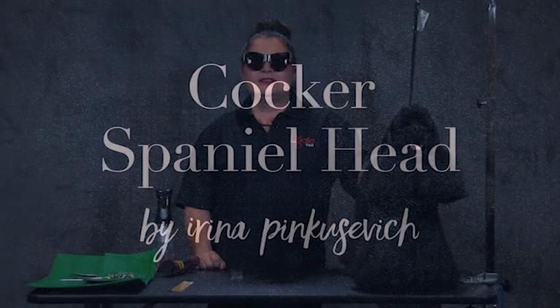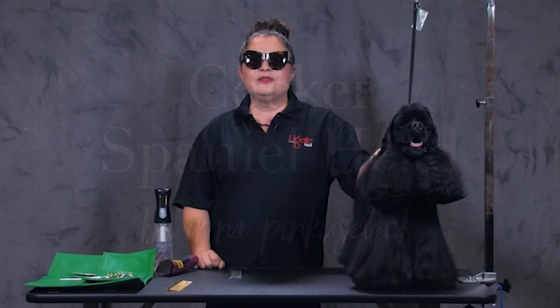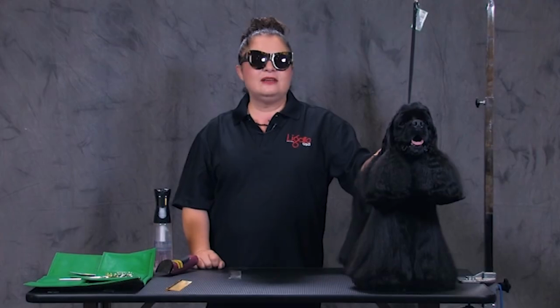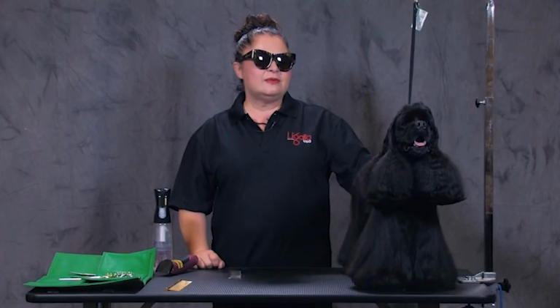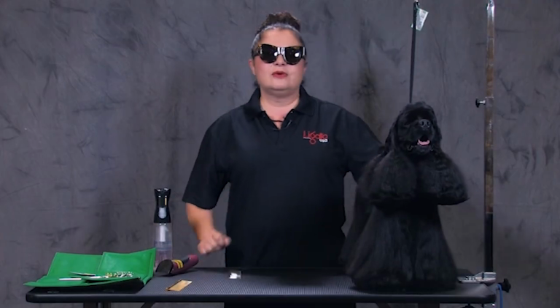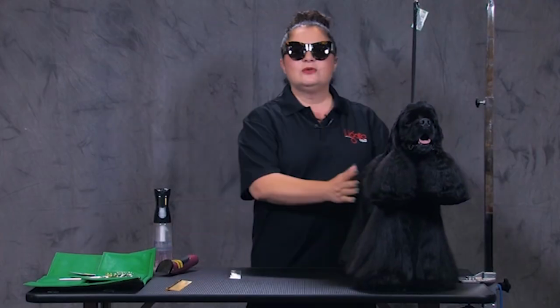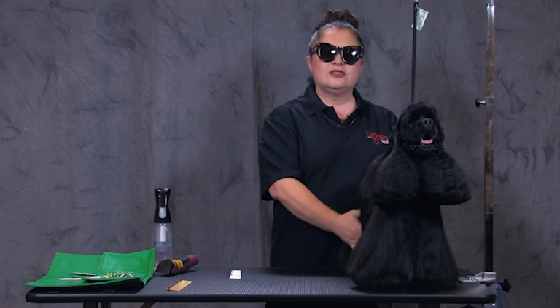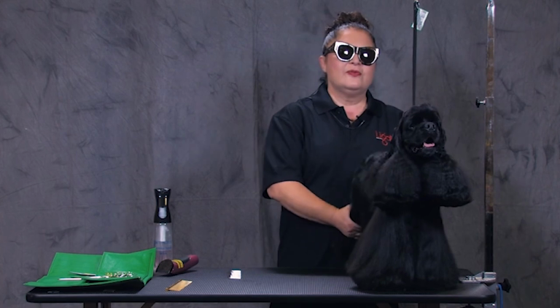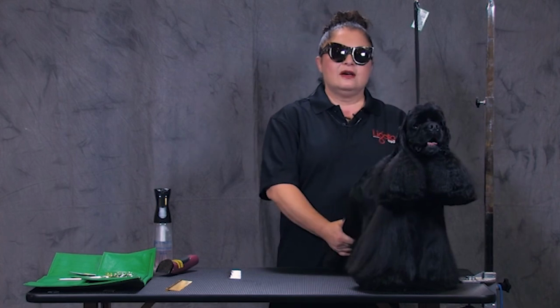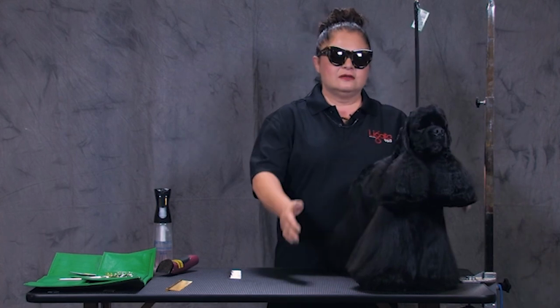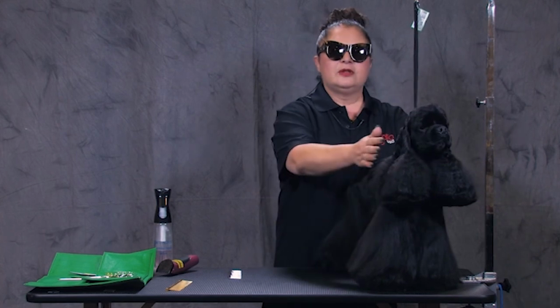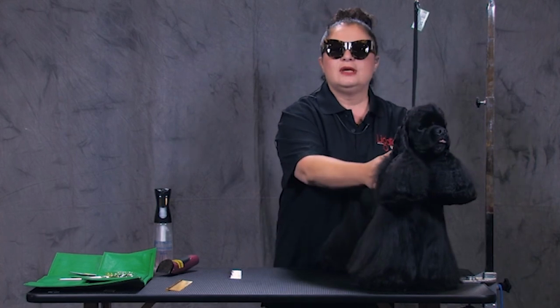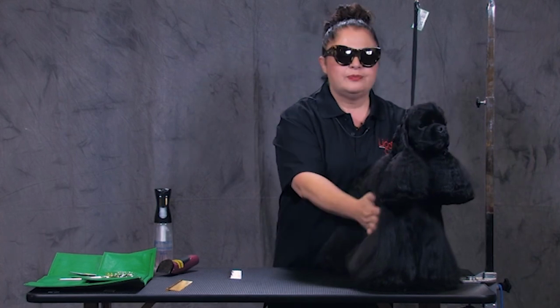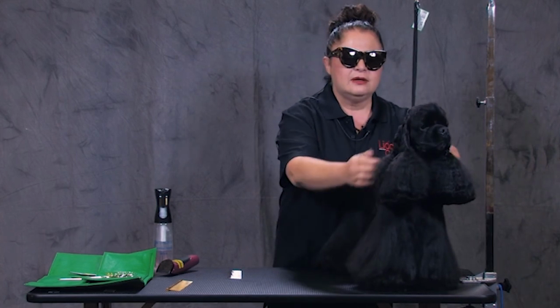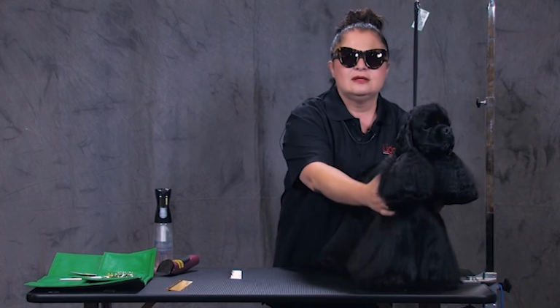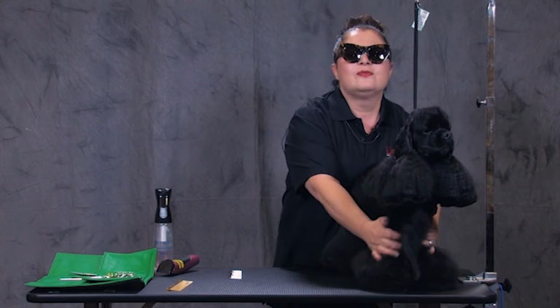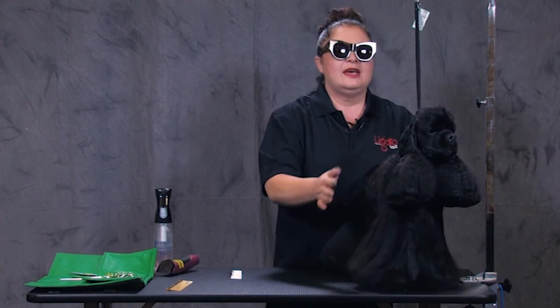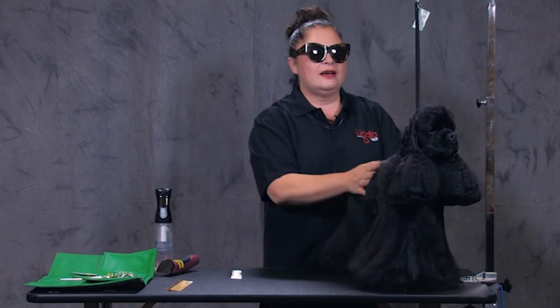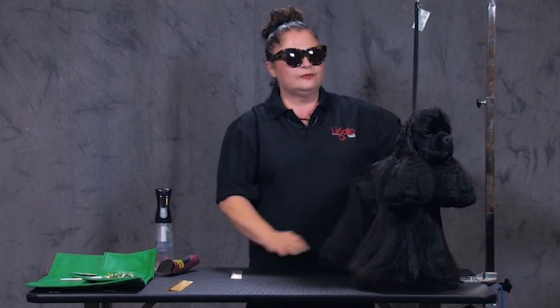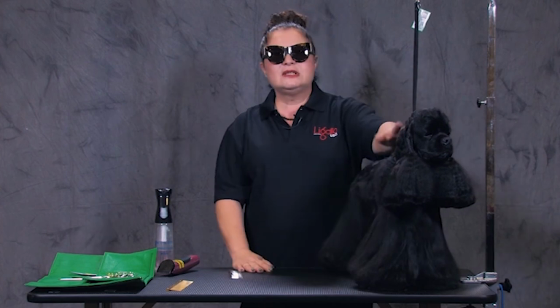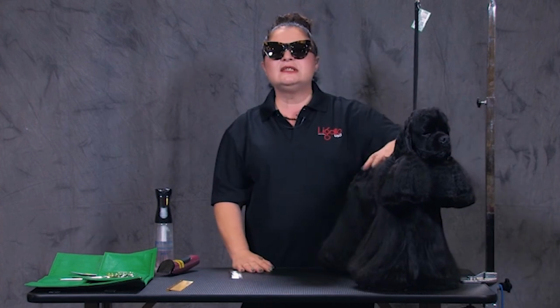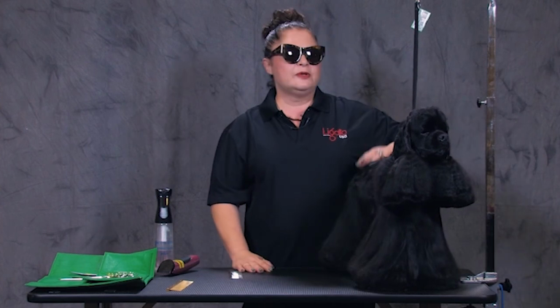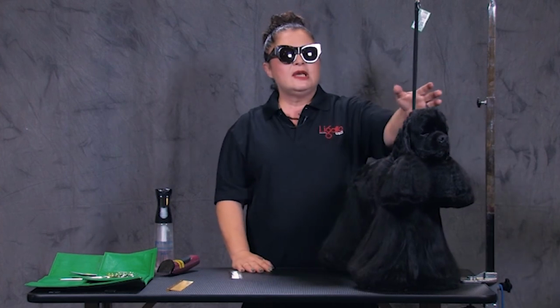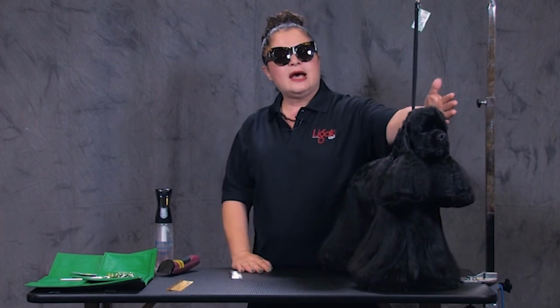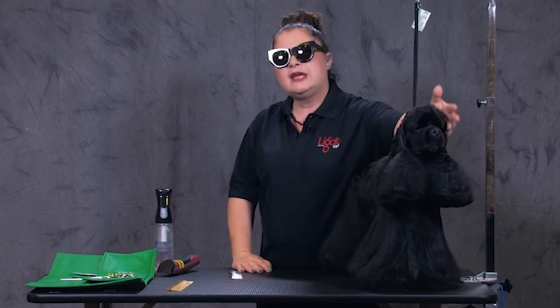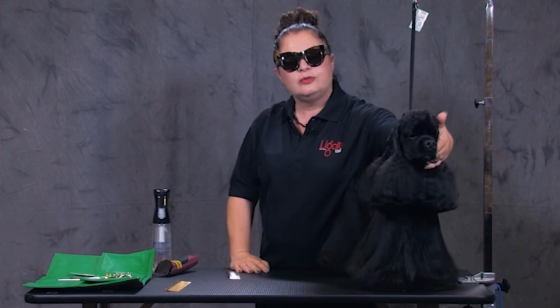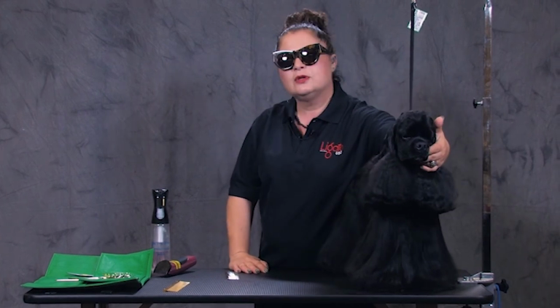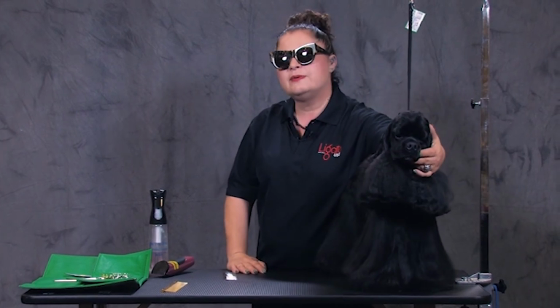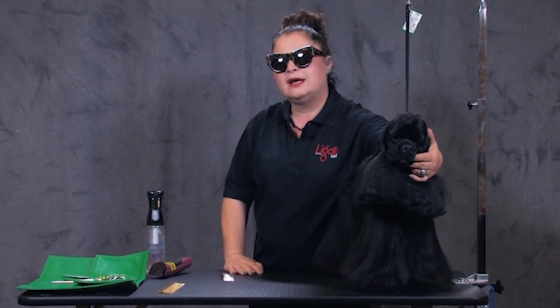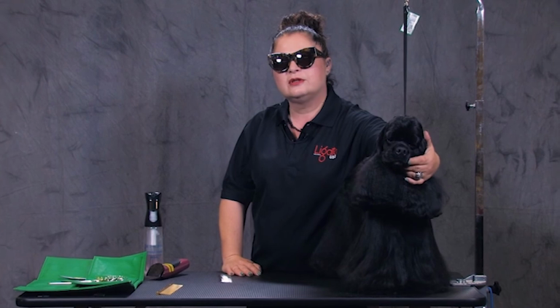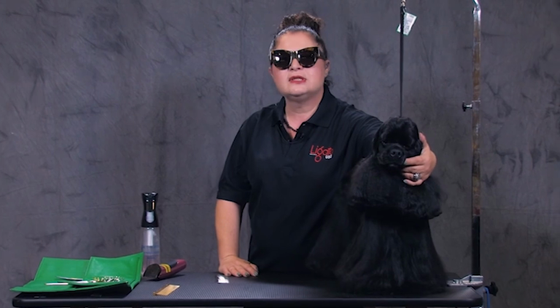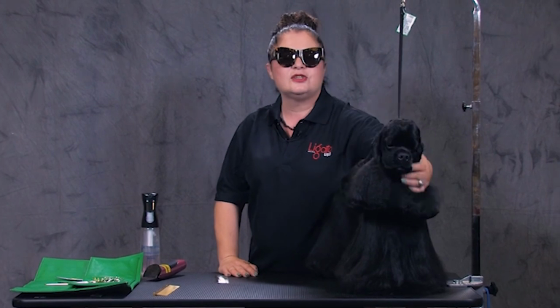Hello, everybody. My name is Irina Pinkusevich. People know me as Pina. And today's tip is how to create a beautiful Cocker Spaniel head with clippers and thinning shears.